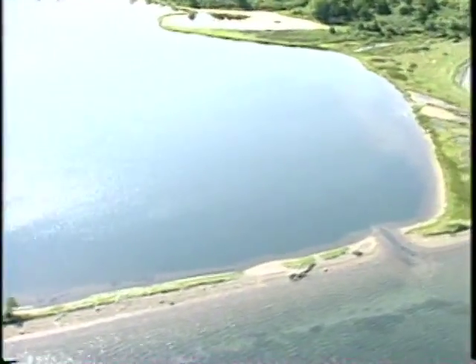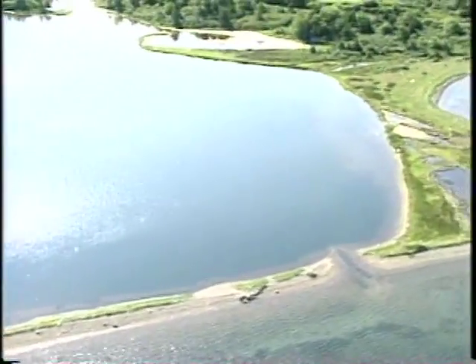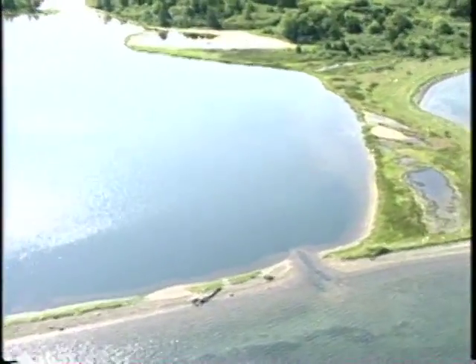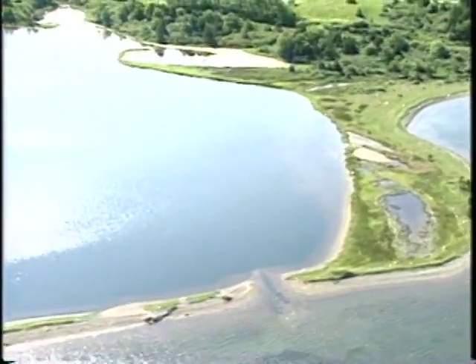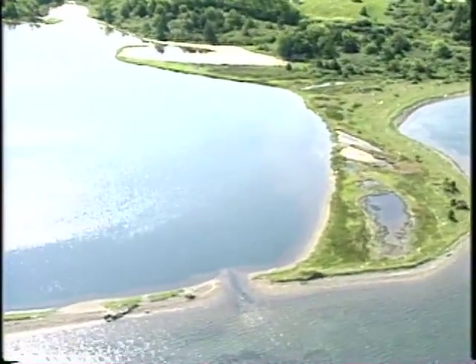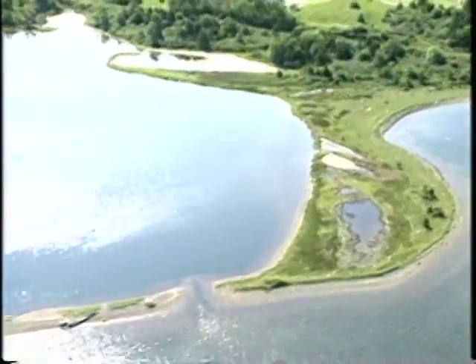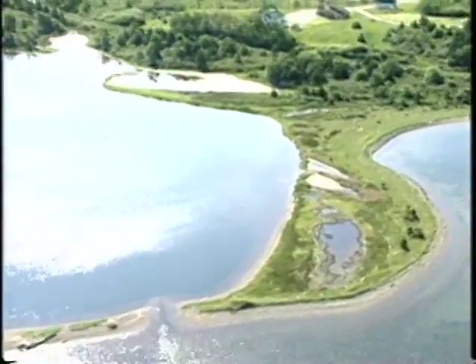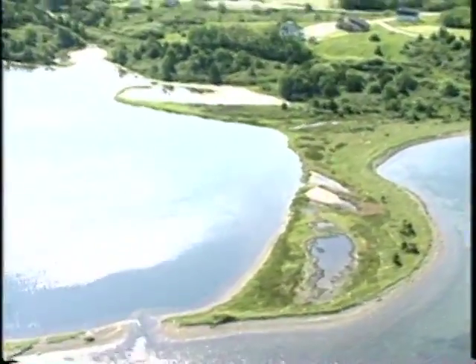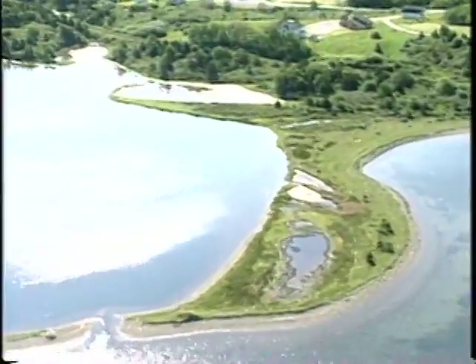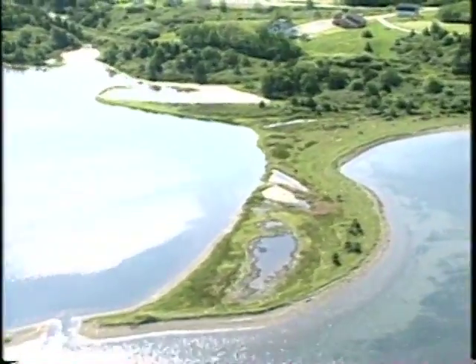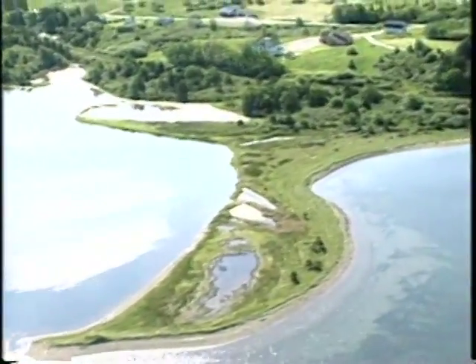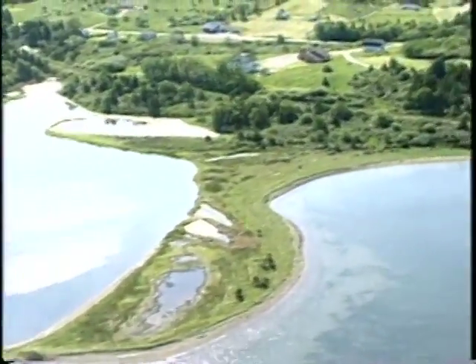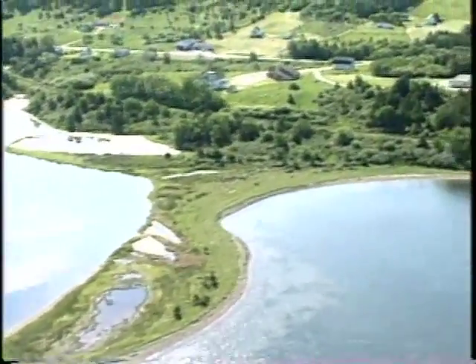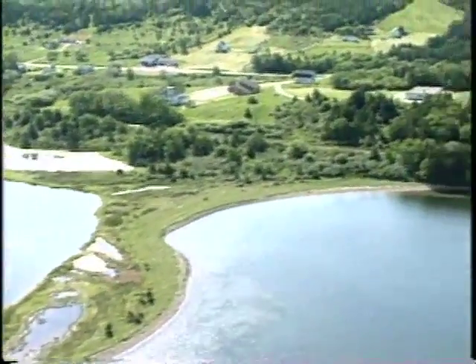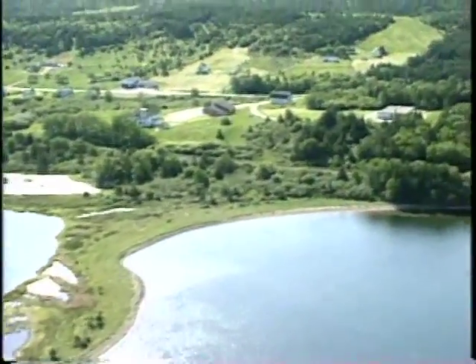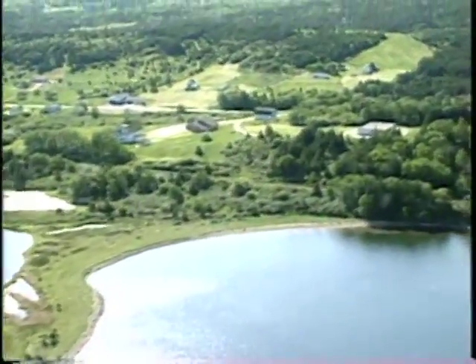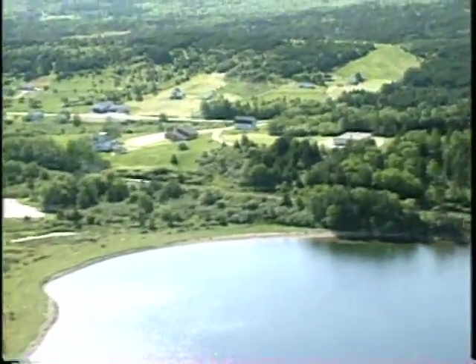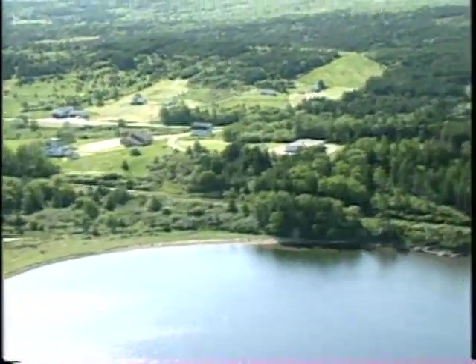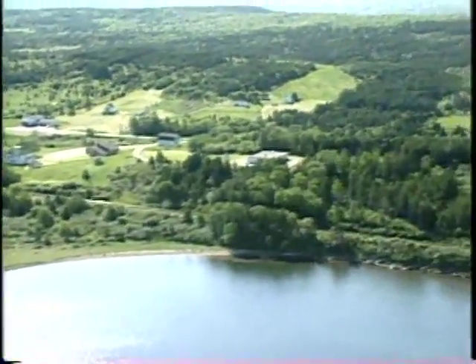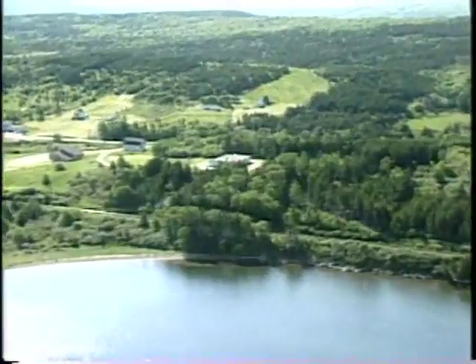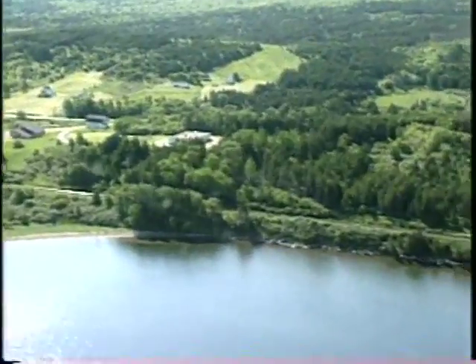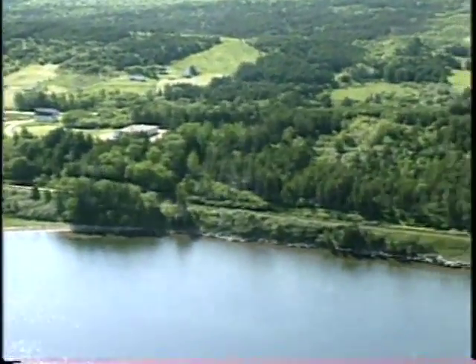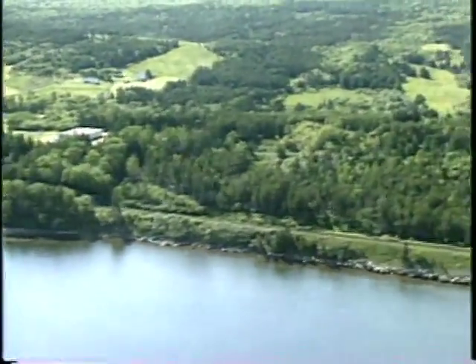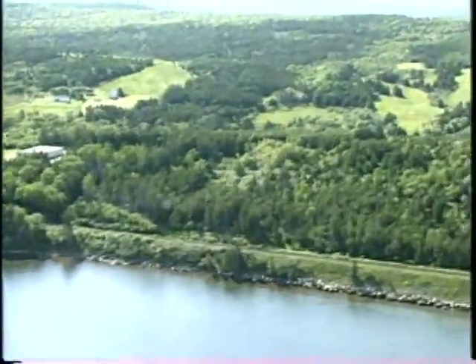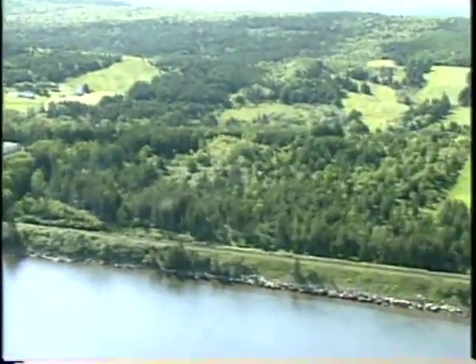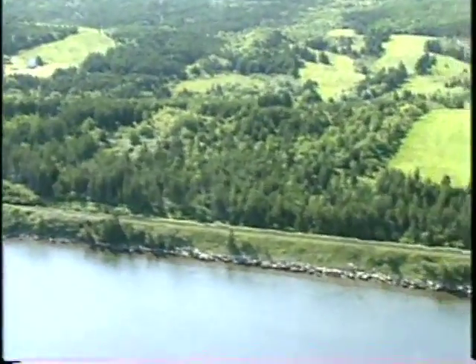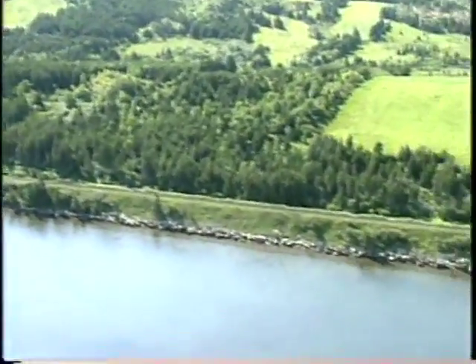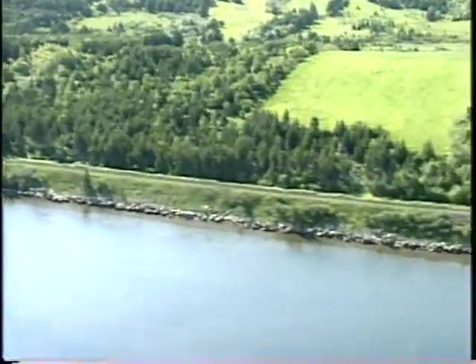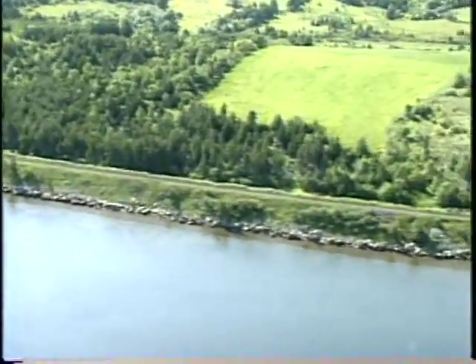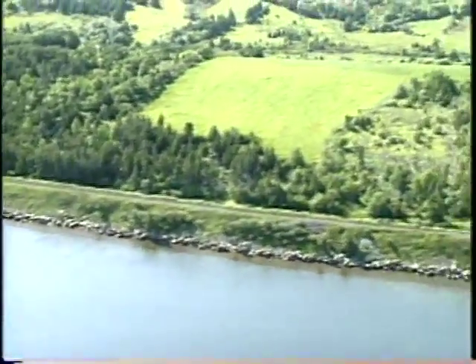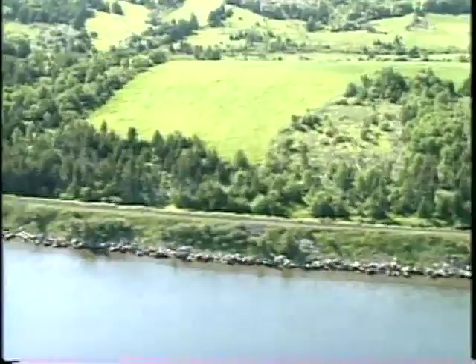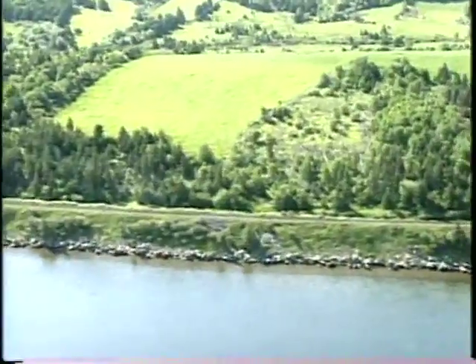Another very large beach ridge complex. Christmas Island is actually named after the Toppo people — they were mapping here a long time ago at Christmas time, so it got its name at that point.